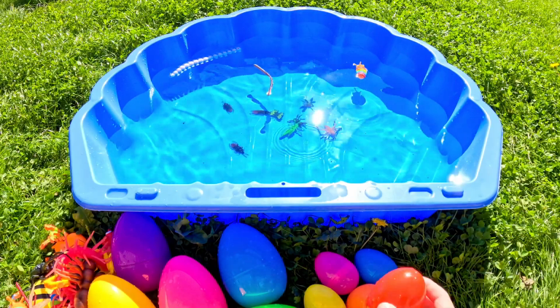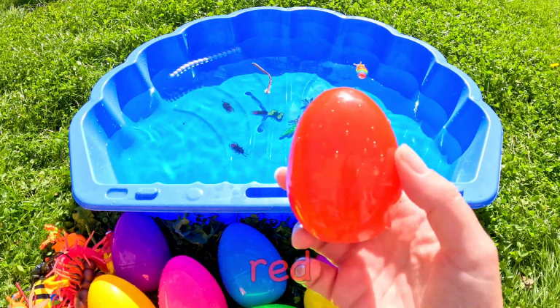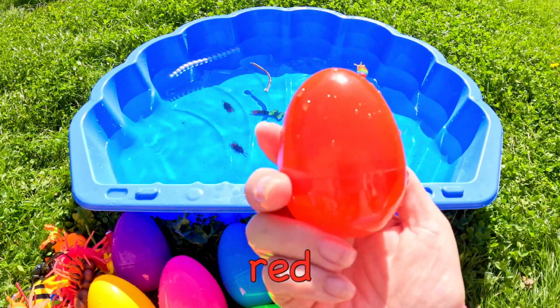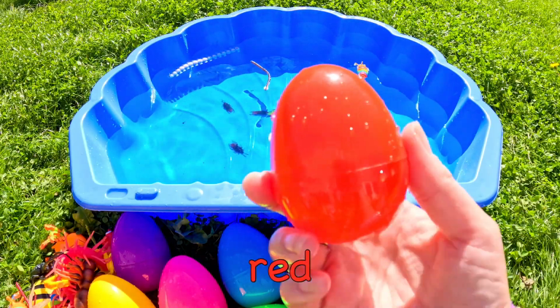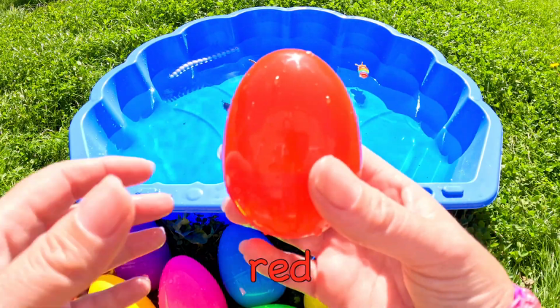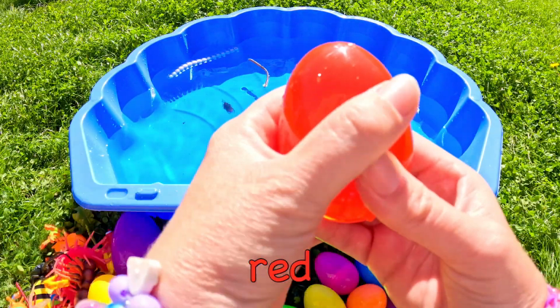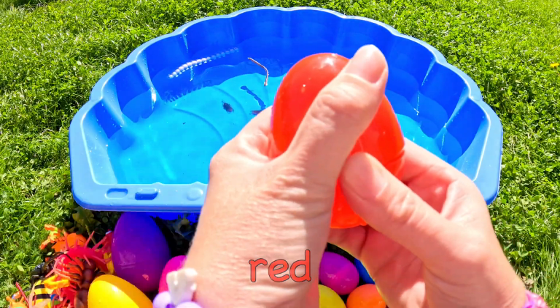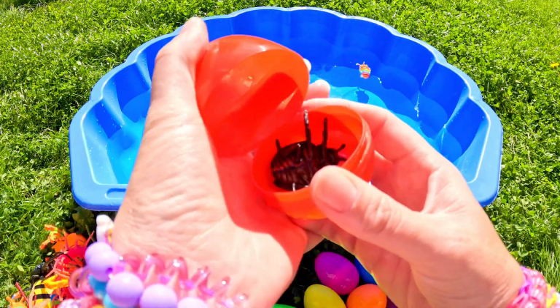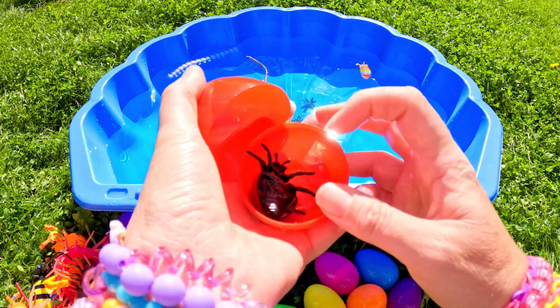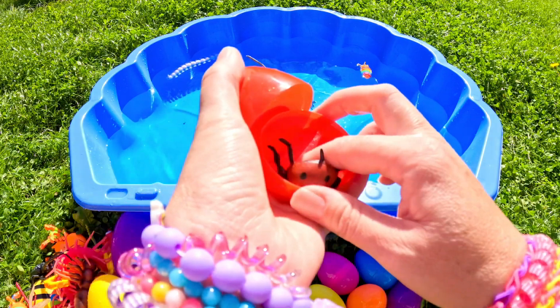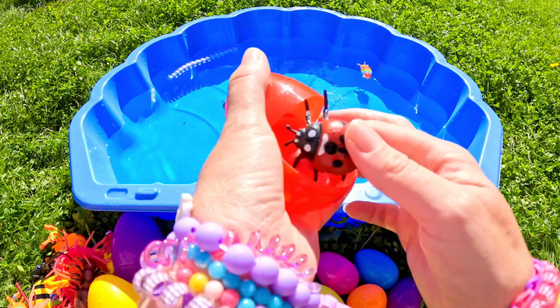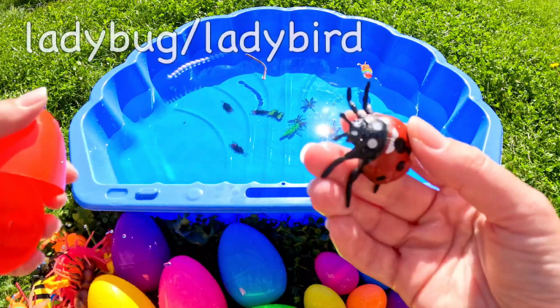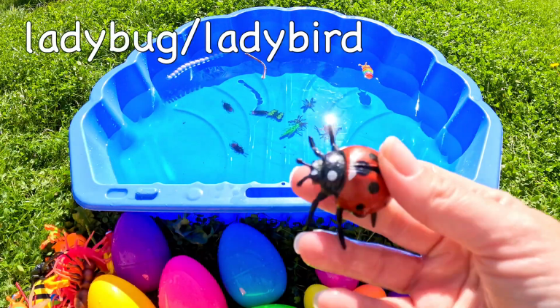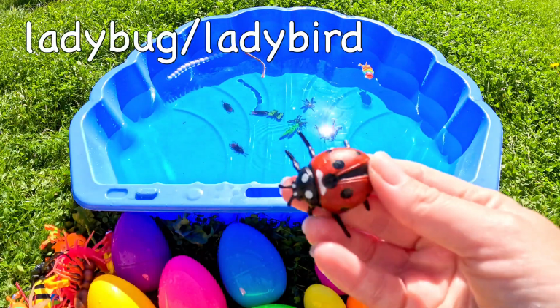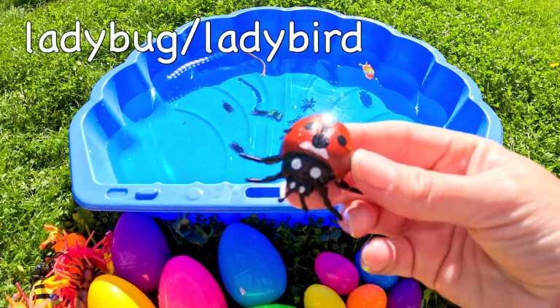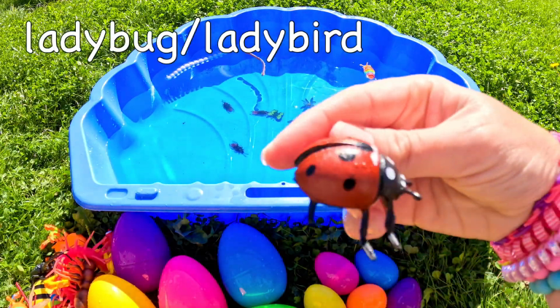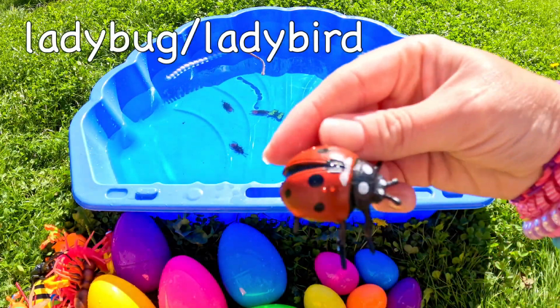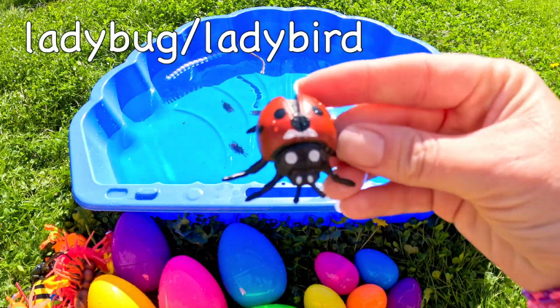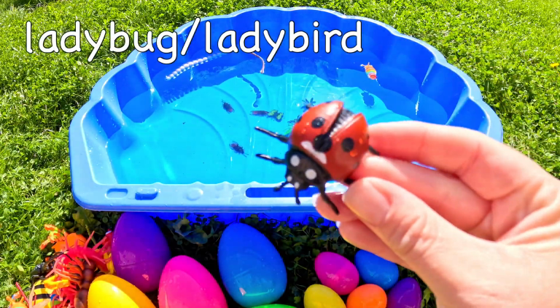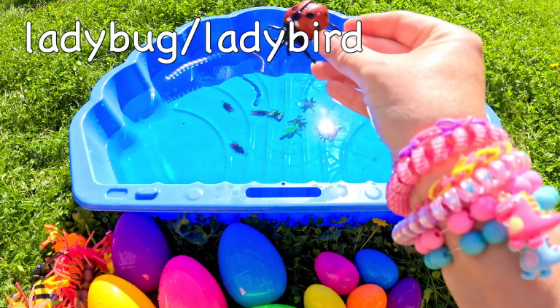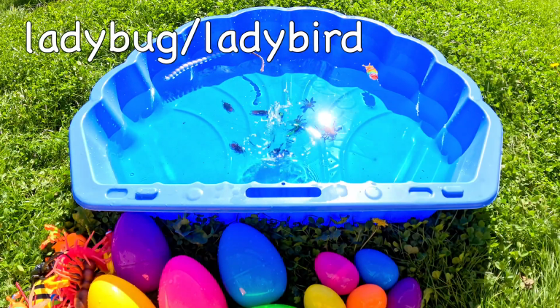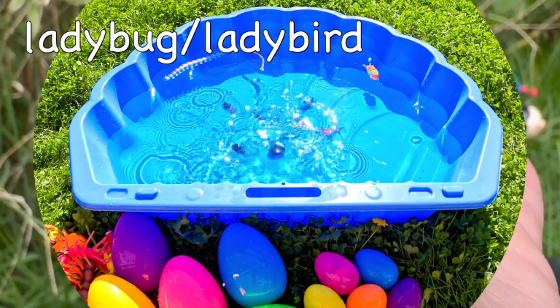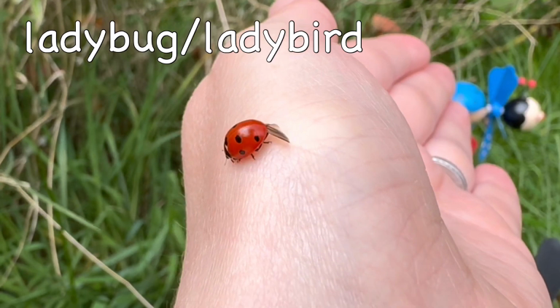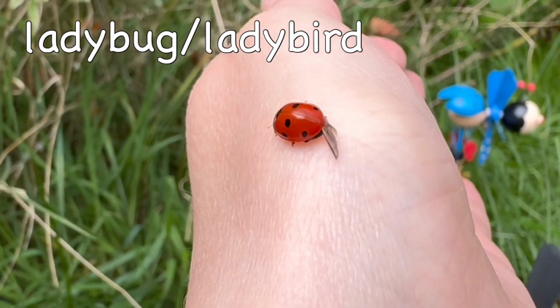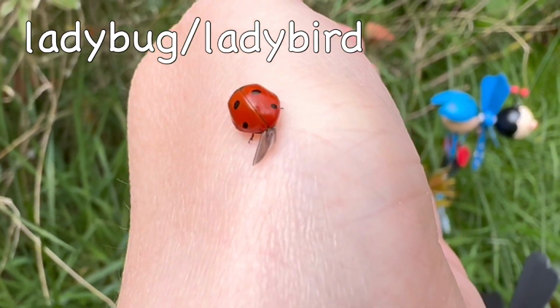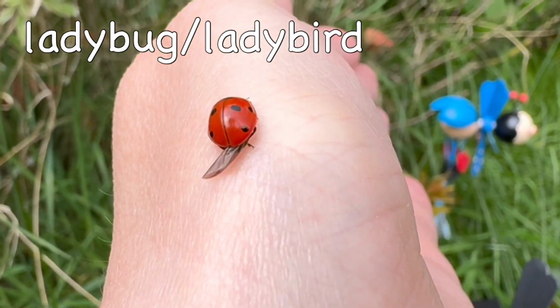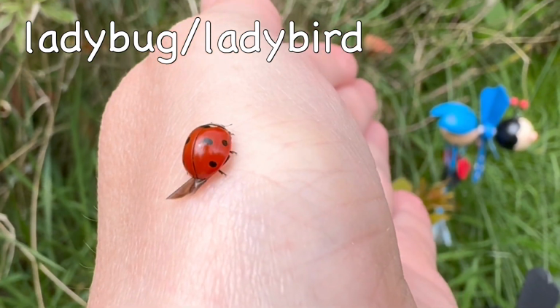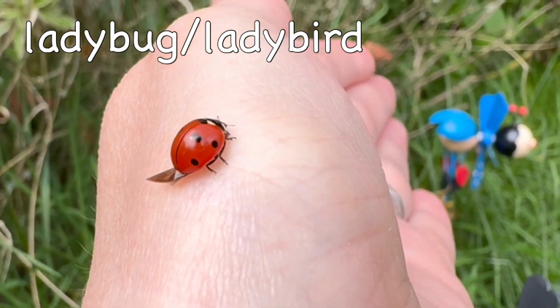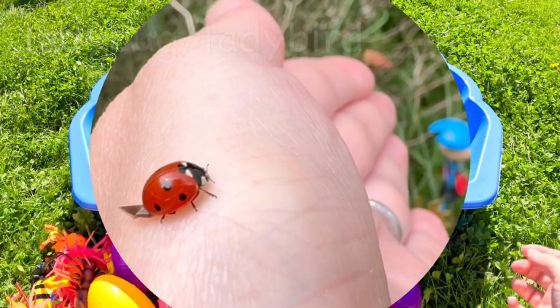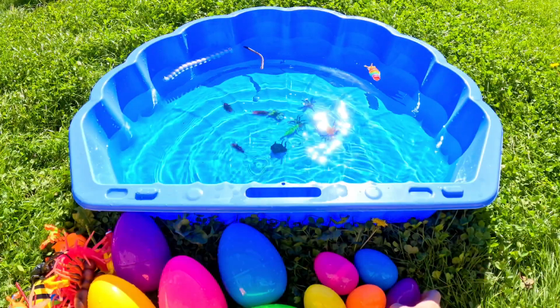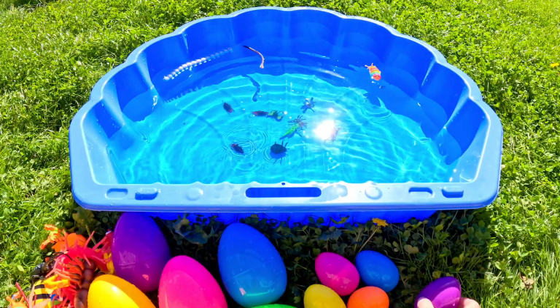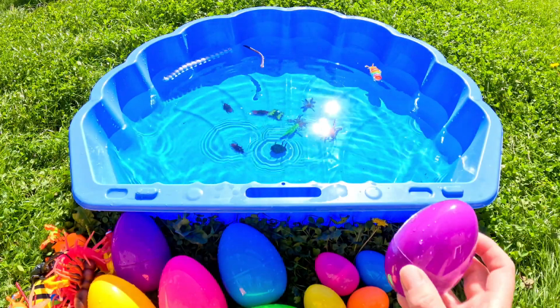What's in this red egg? Yay! A ladybug! Ladybug!